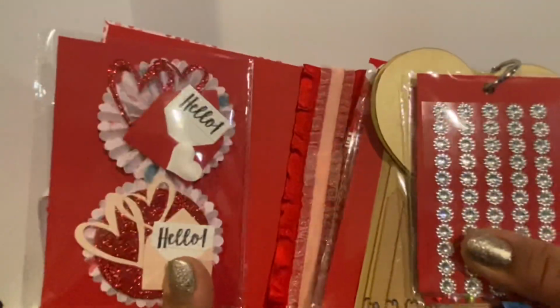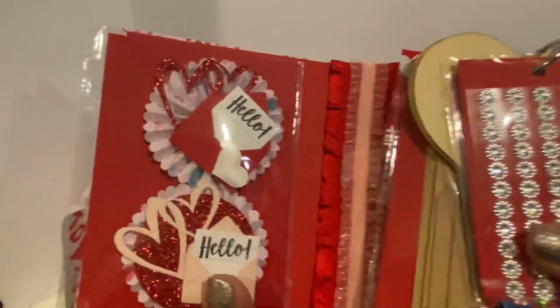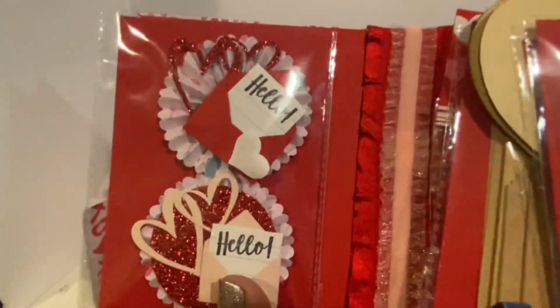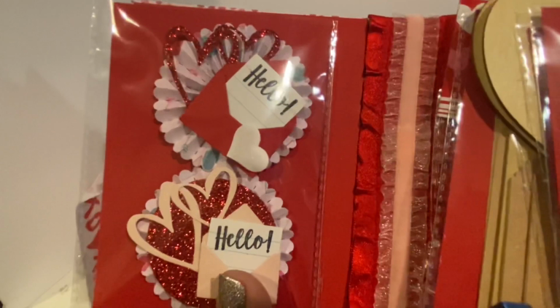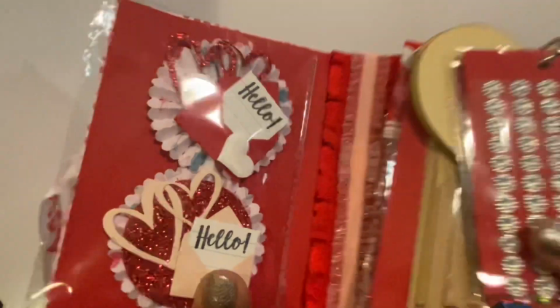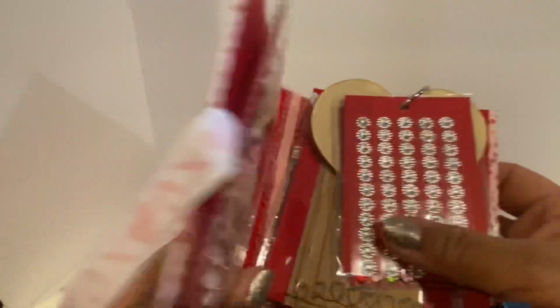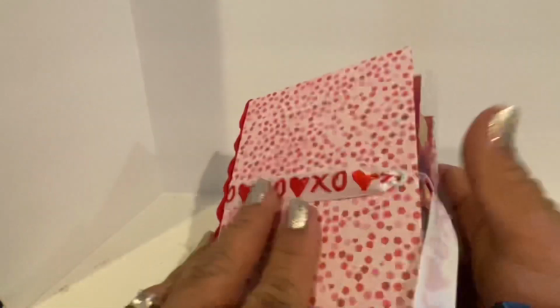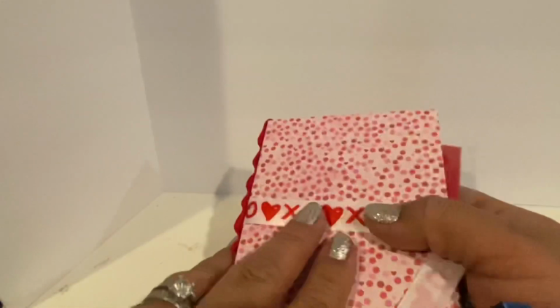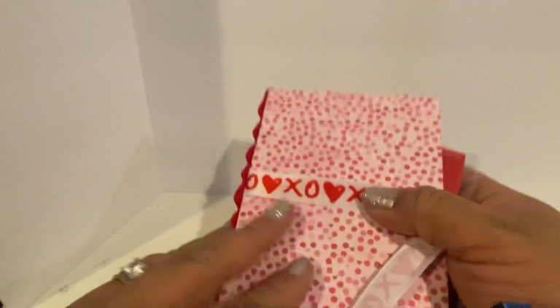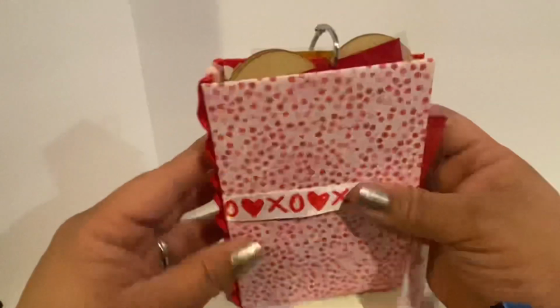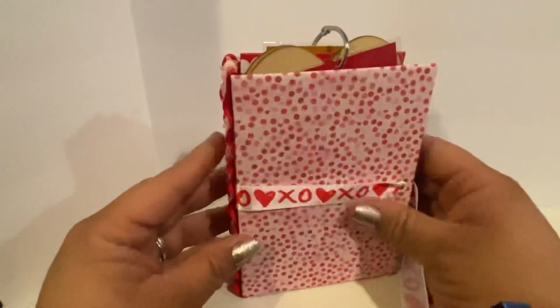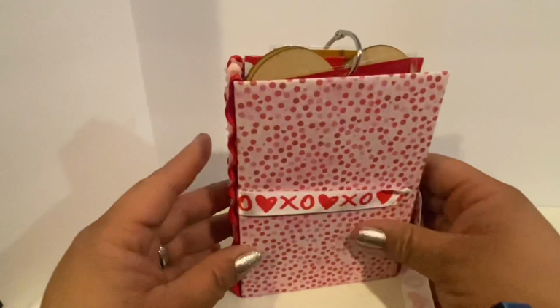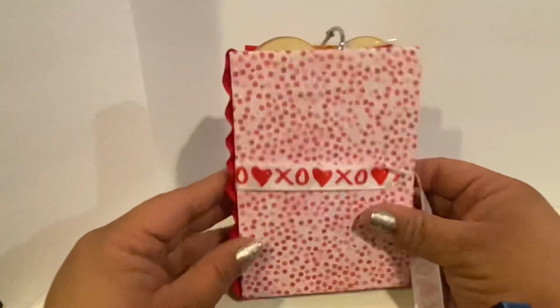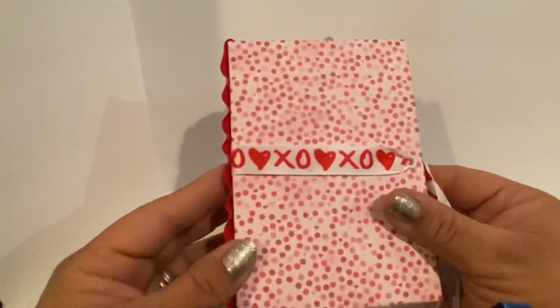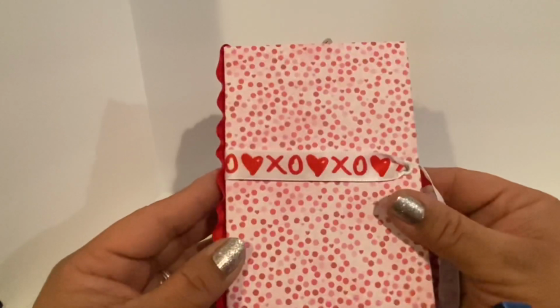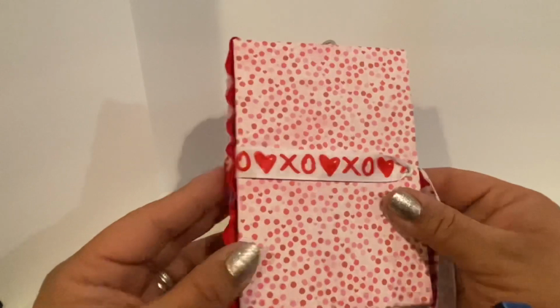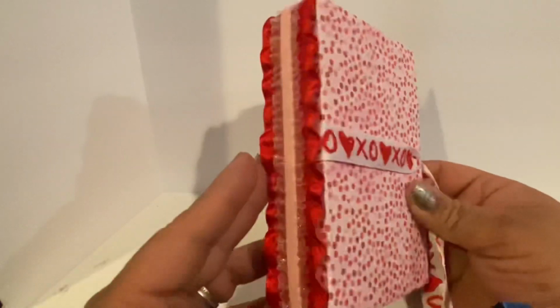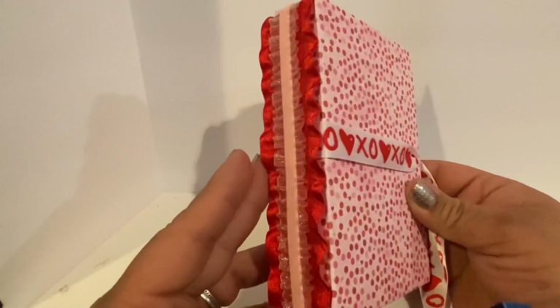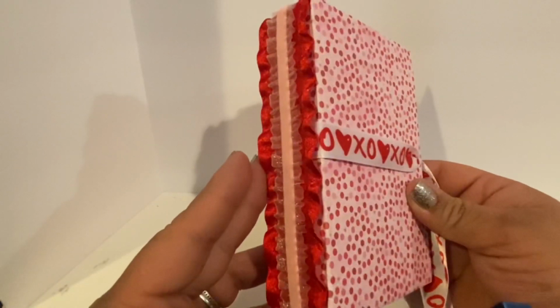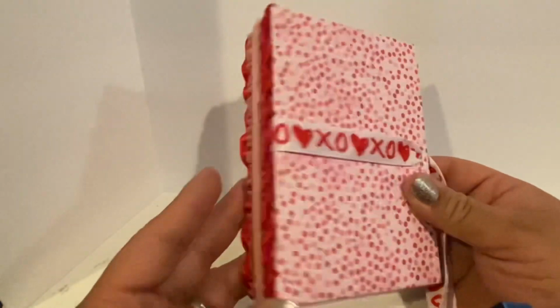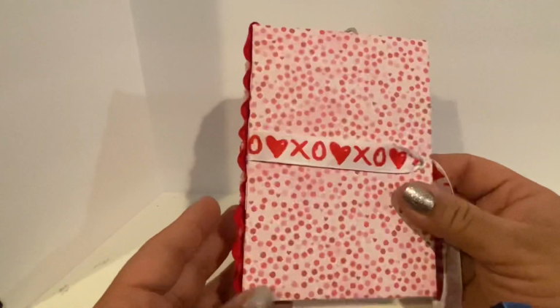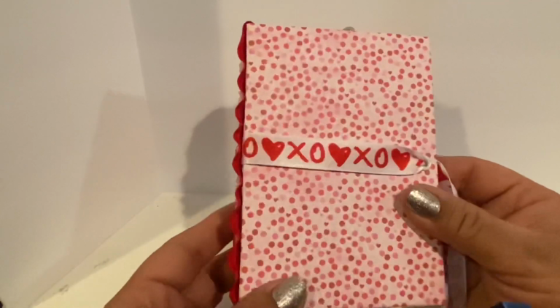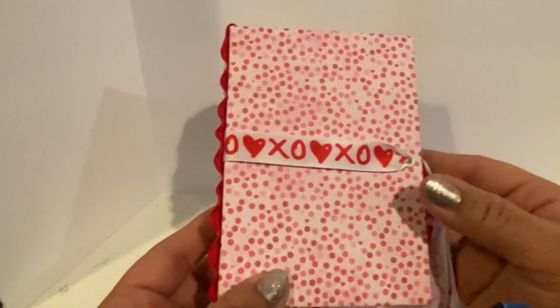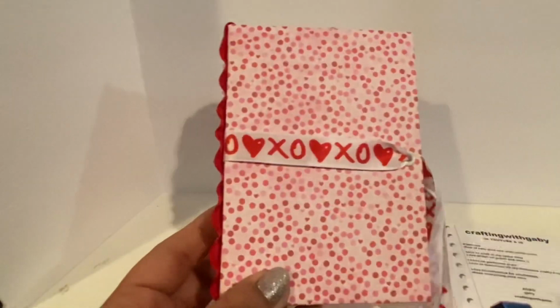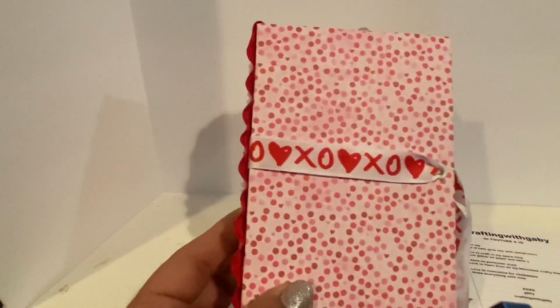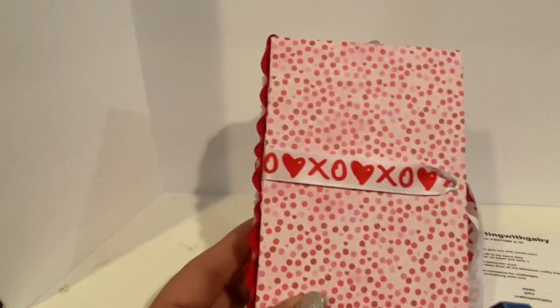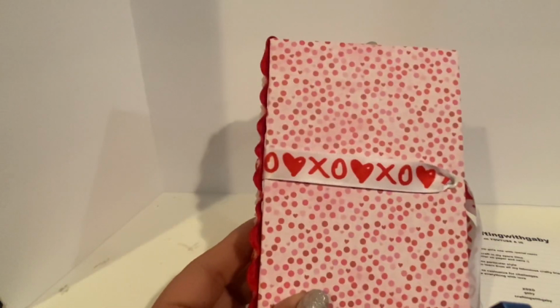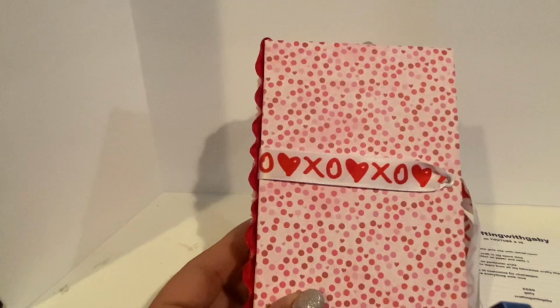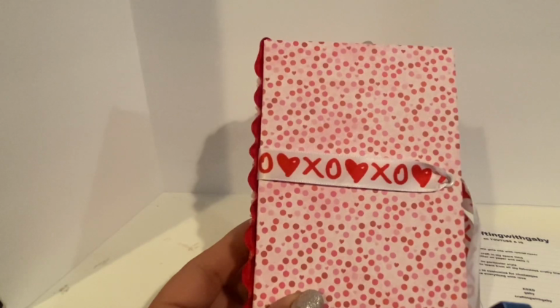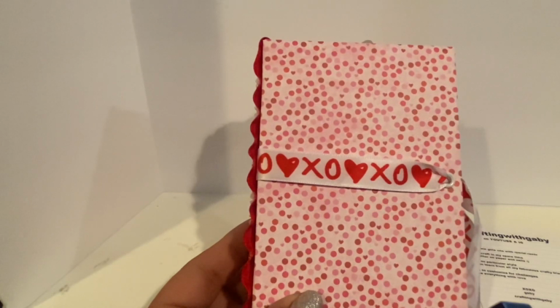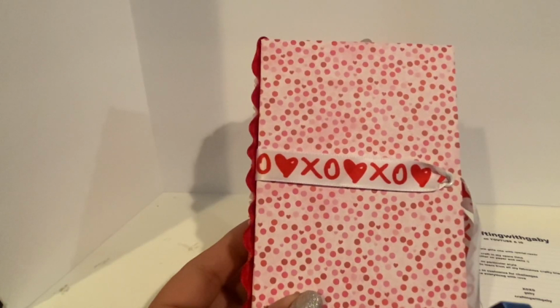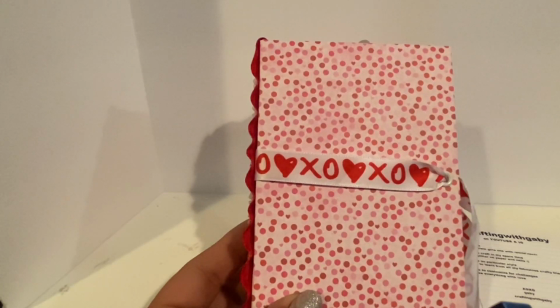On the other side there is nothing — but that's where I'm putting my little project. I love this ribbon: the XOs are from Dollar Tree, and the side ribbon is from Hobby Lobby, which I showed in my last Saturday Morning Makes.